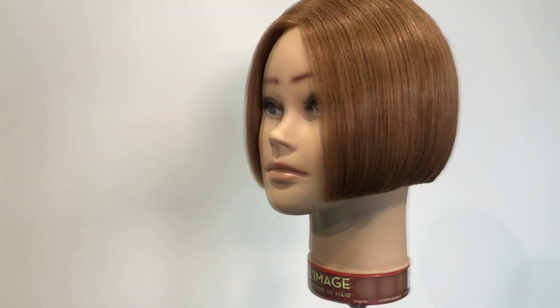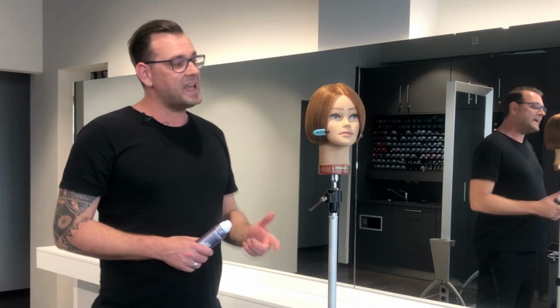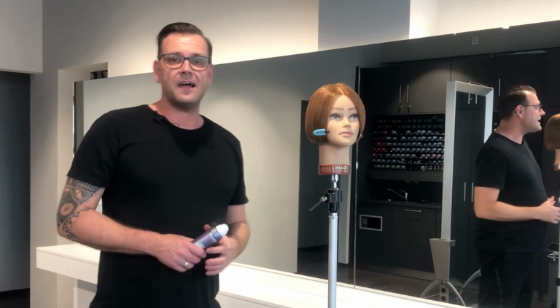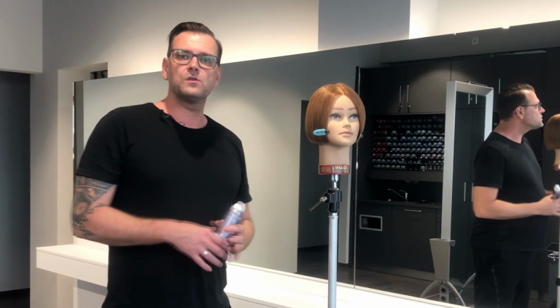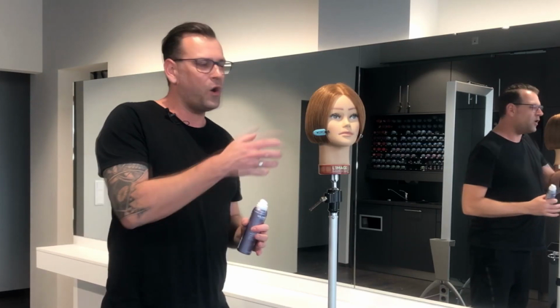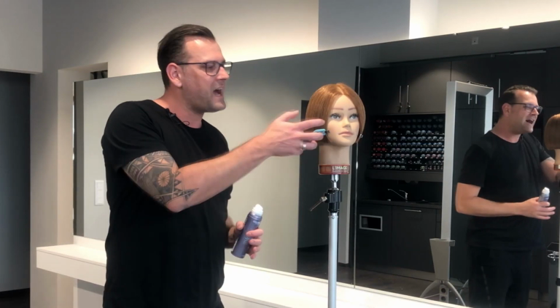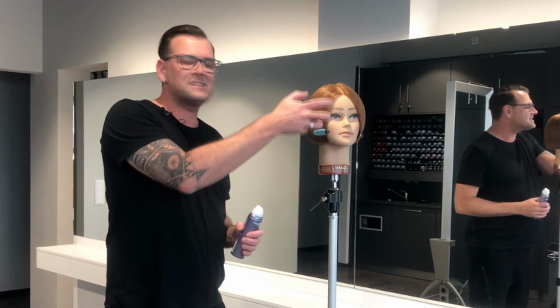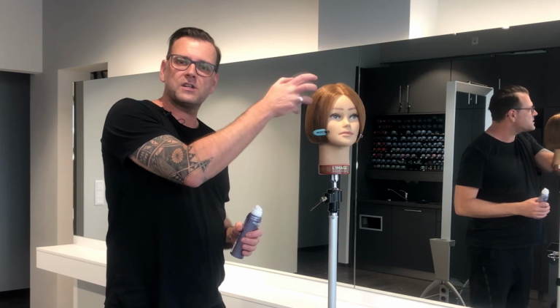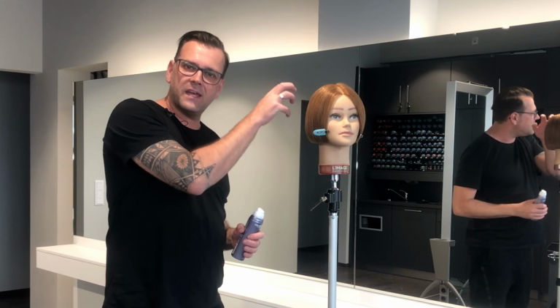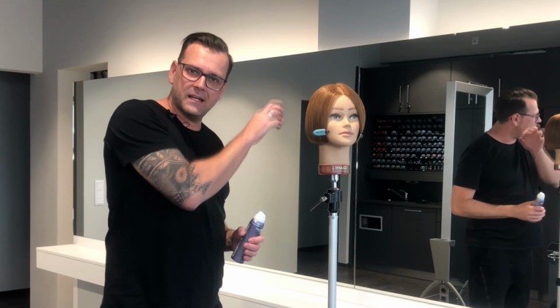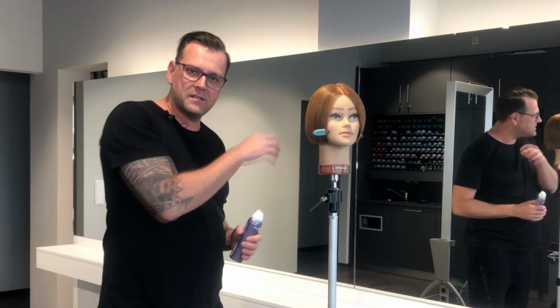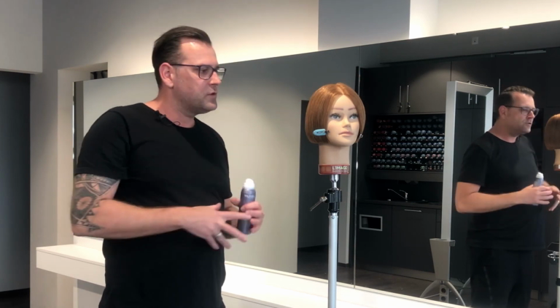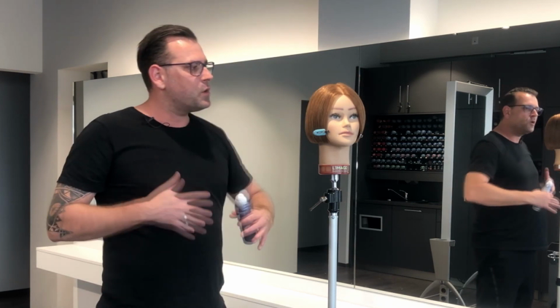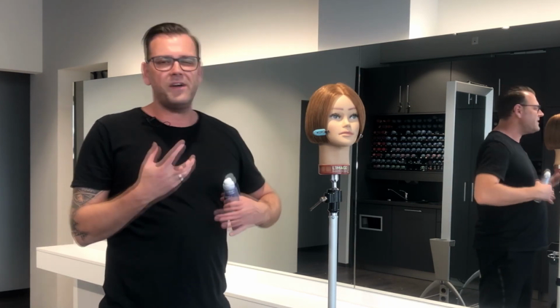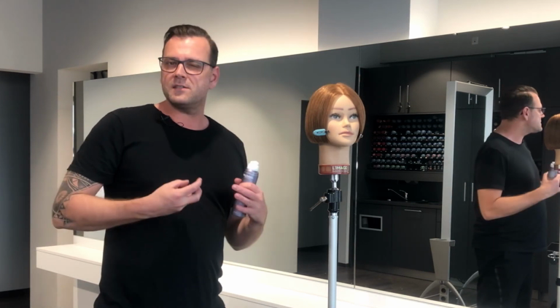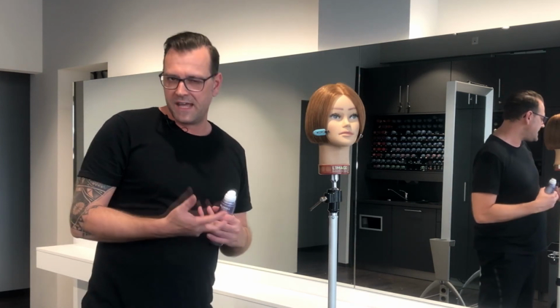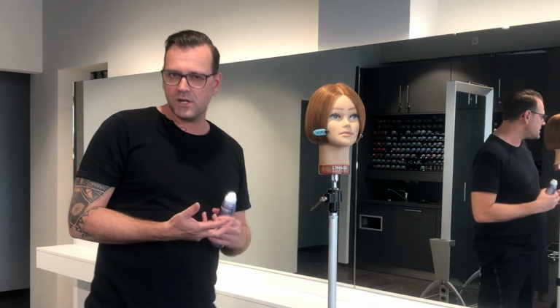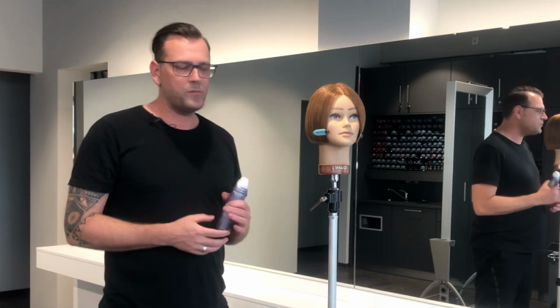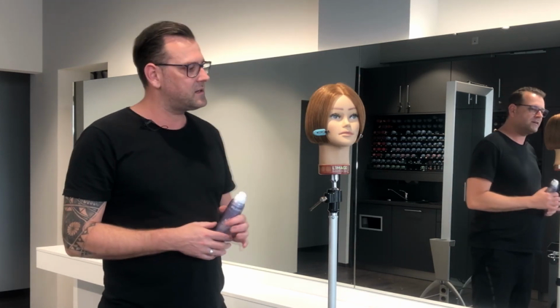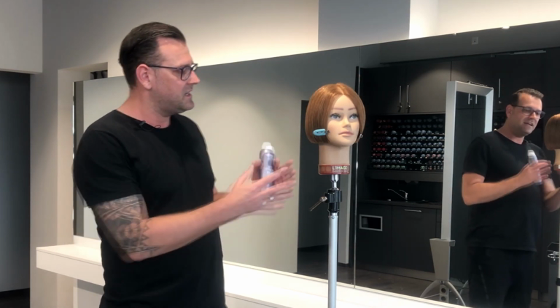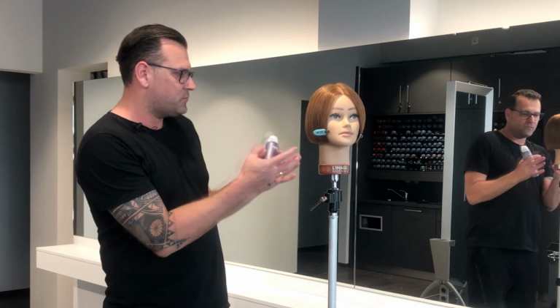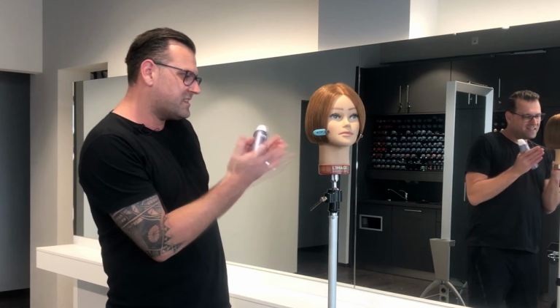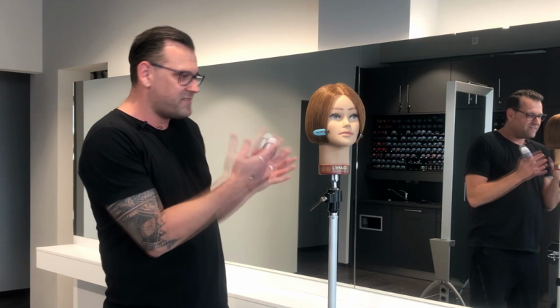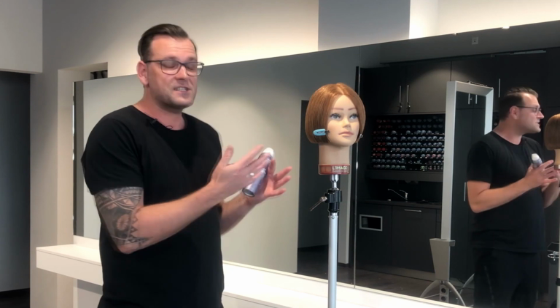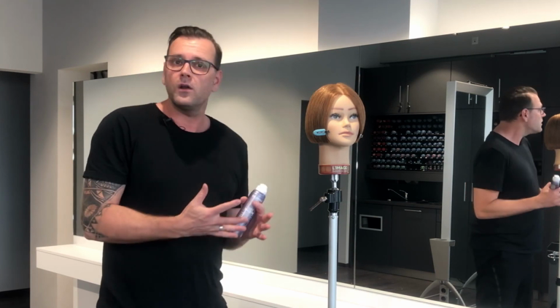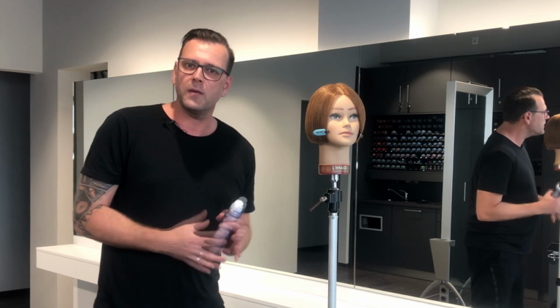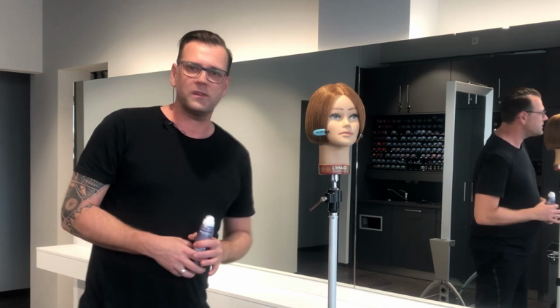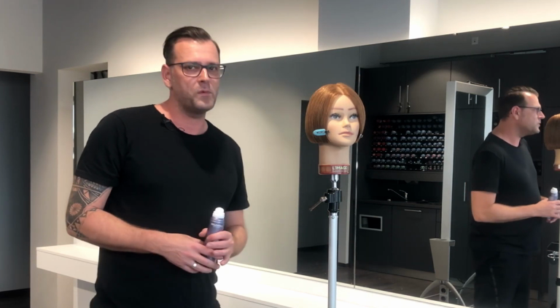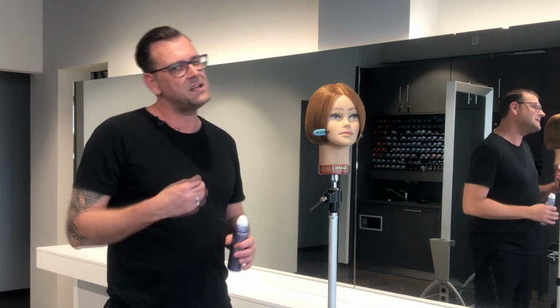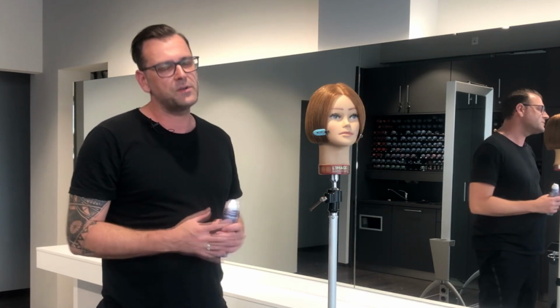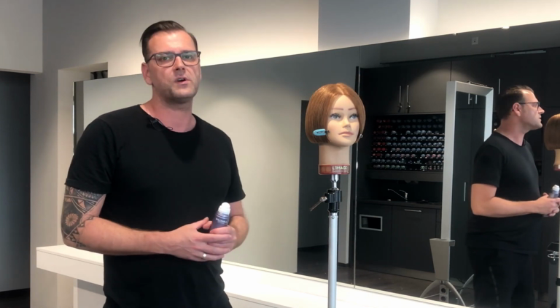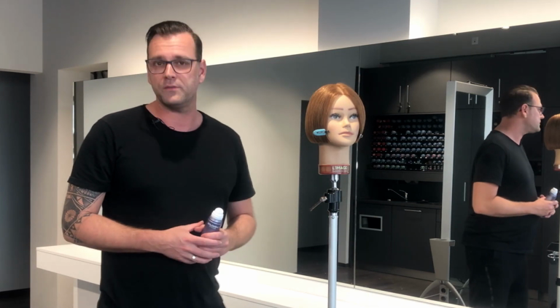Next I want to open up the structure of the hair a little bit to show a very soft texture and to make that very strong looking bob at the moment a little bit more softer.